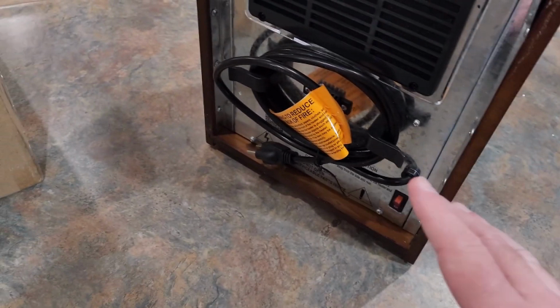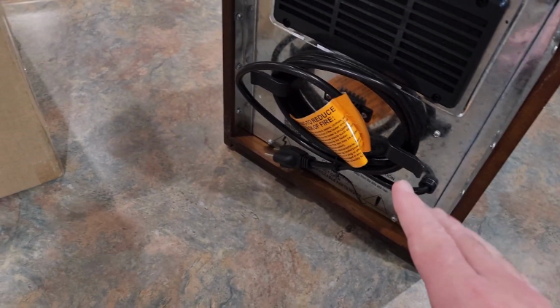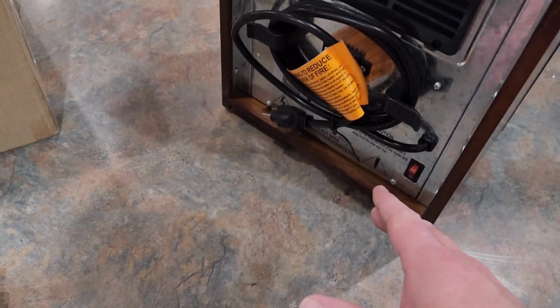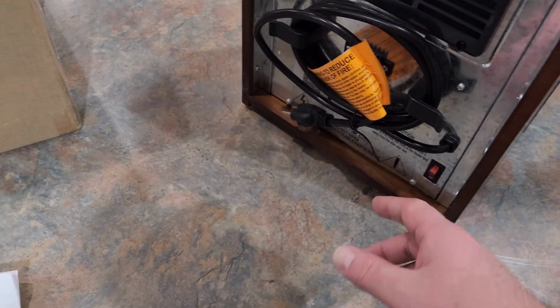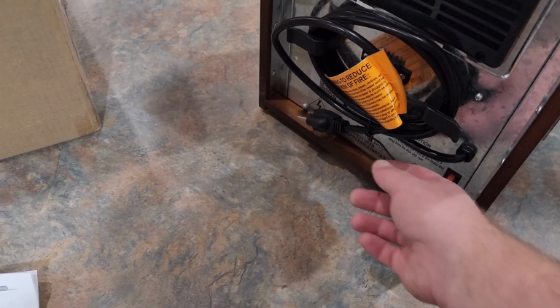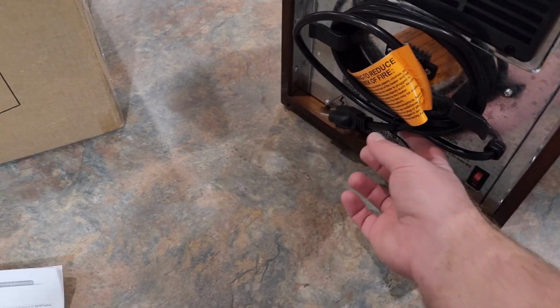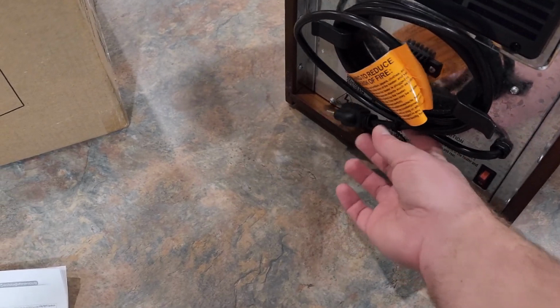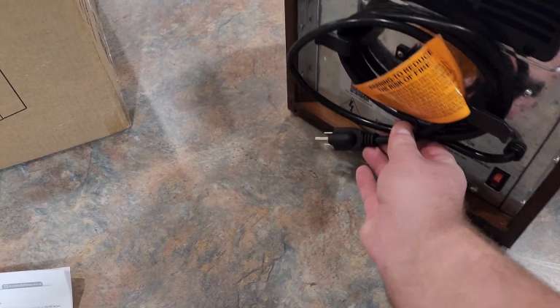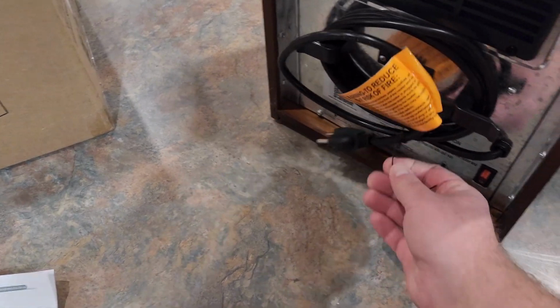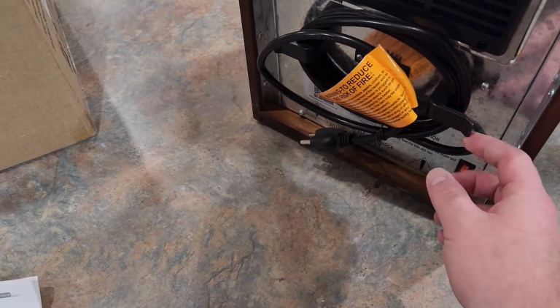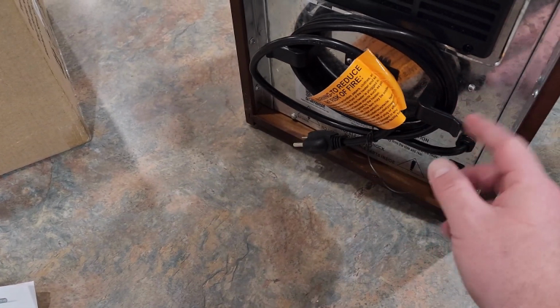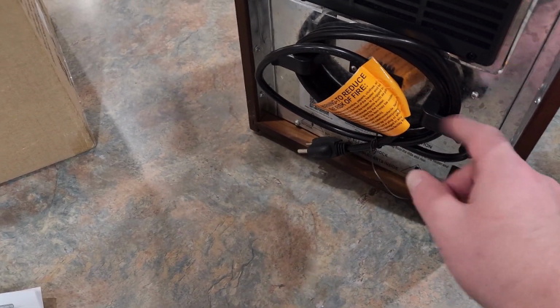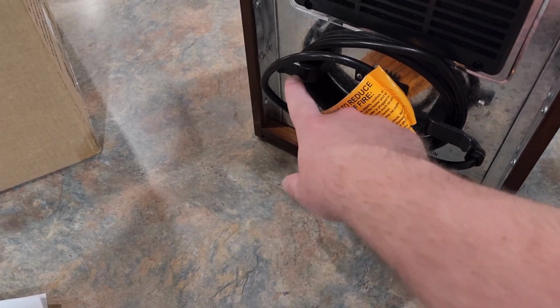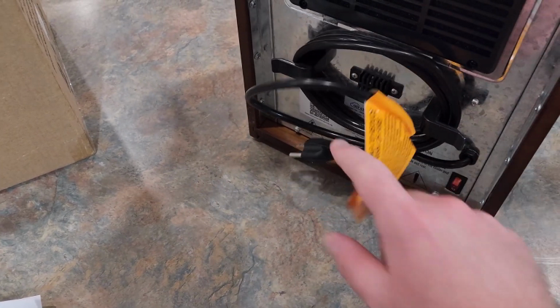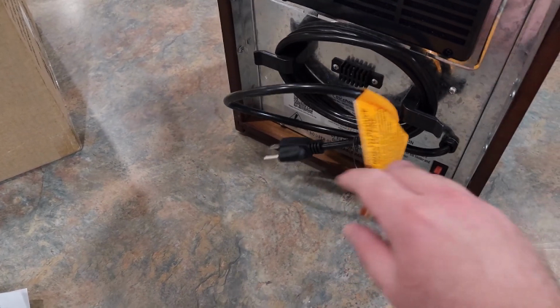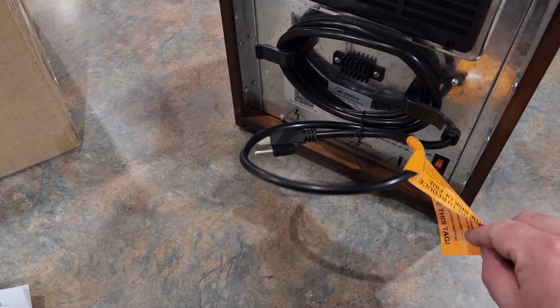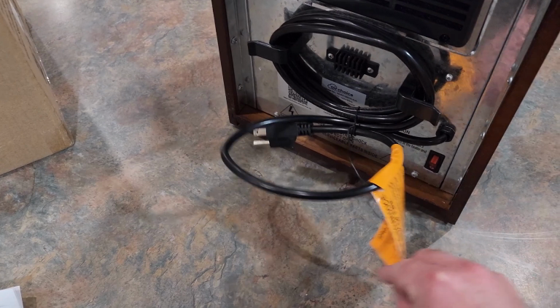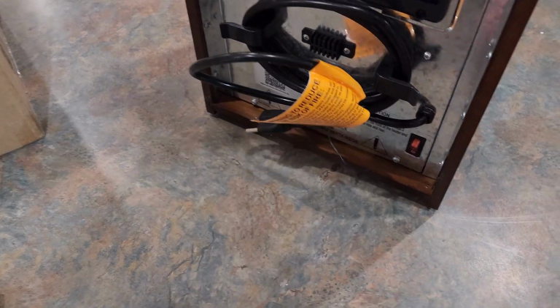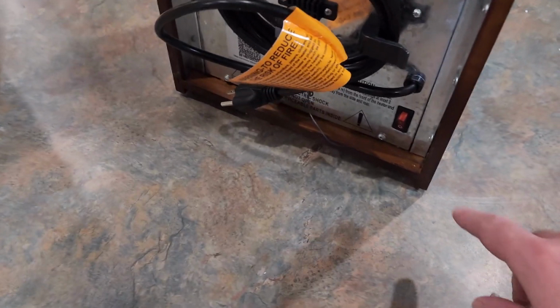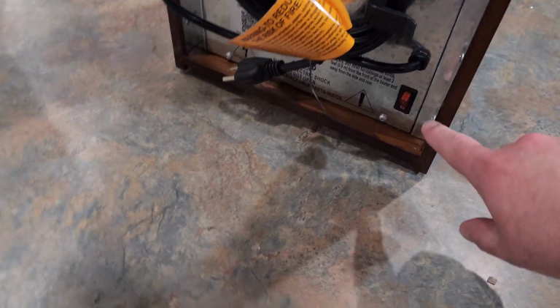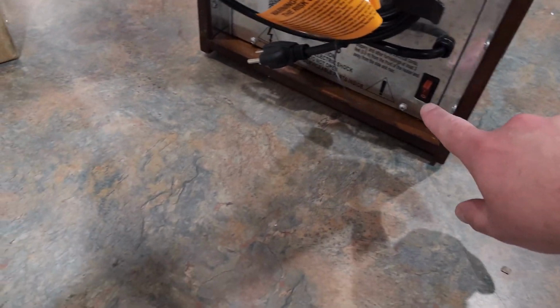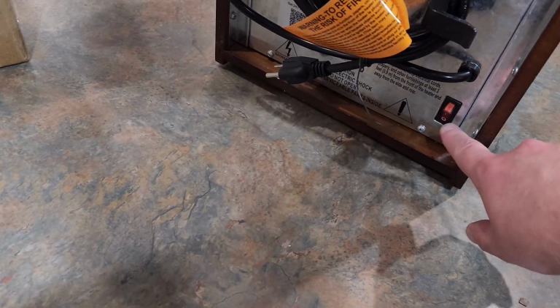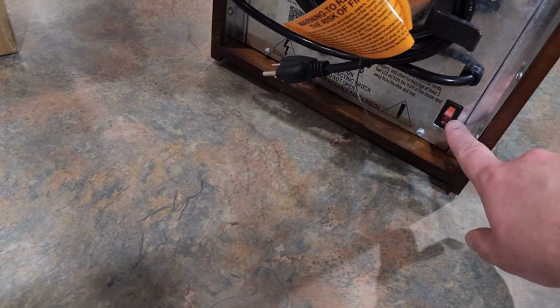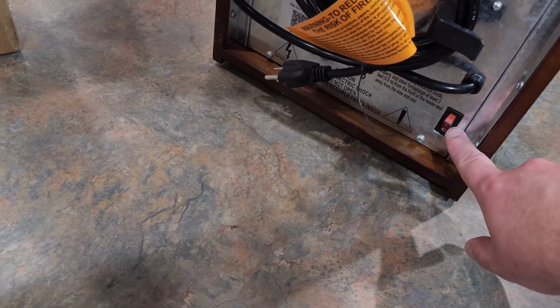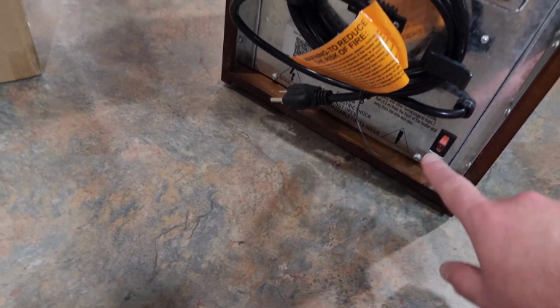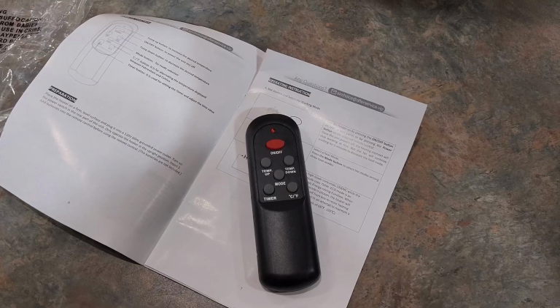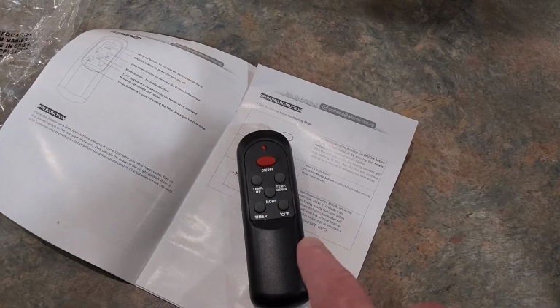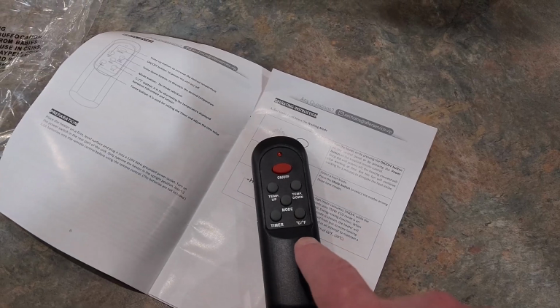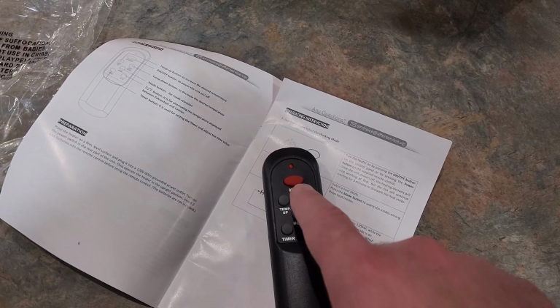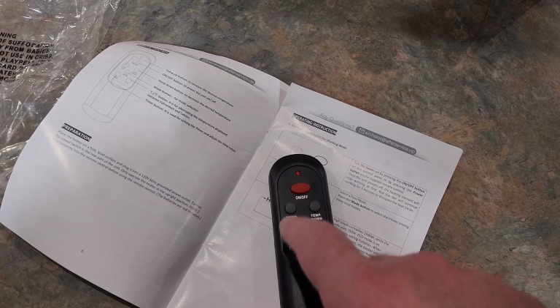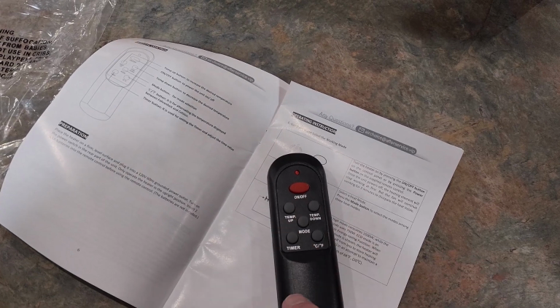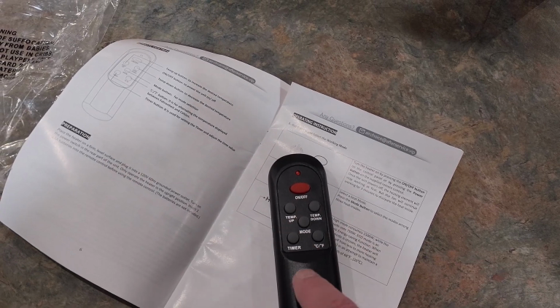On the back here is where you have your cord, and you can wind it up on these two little brackets. Down here you have your power button and then your controller to power it on and off.